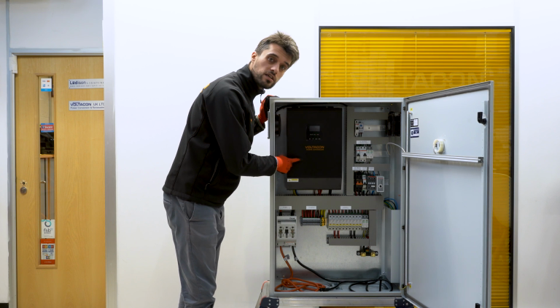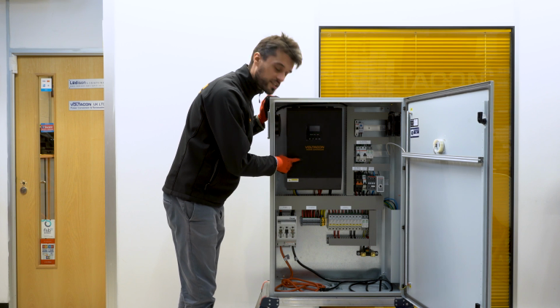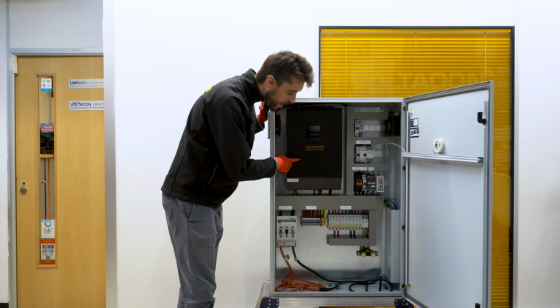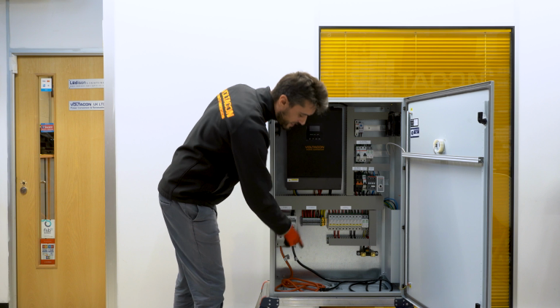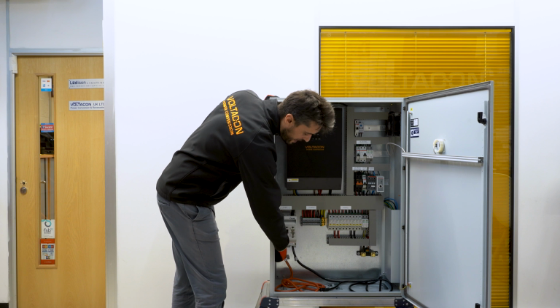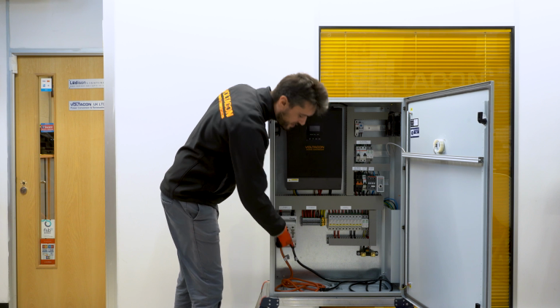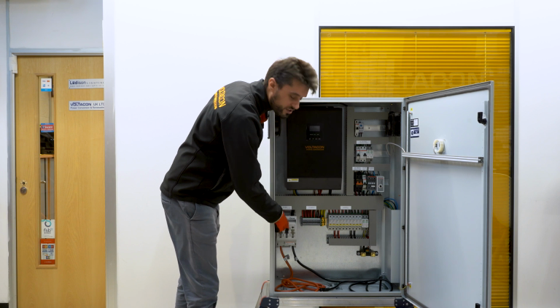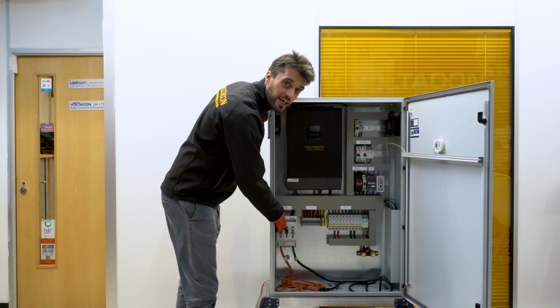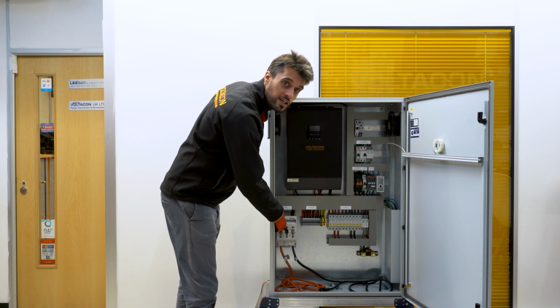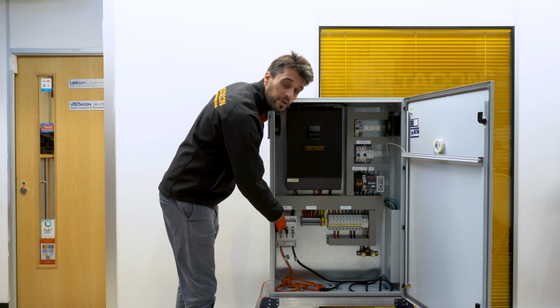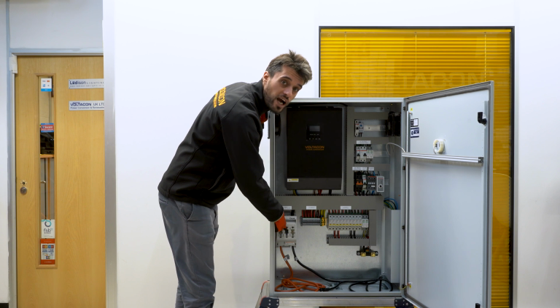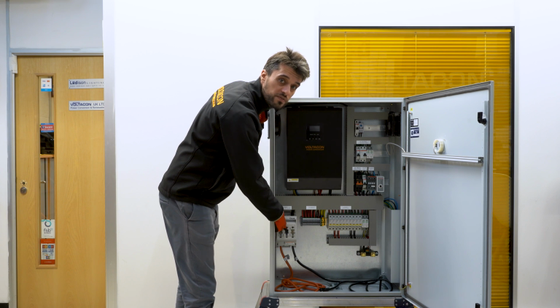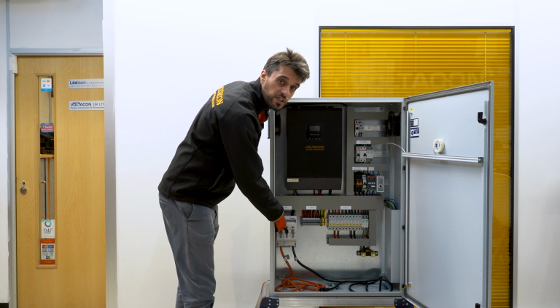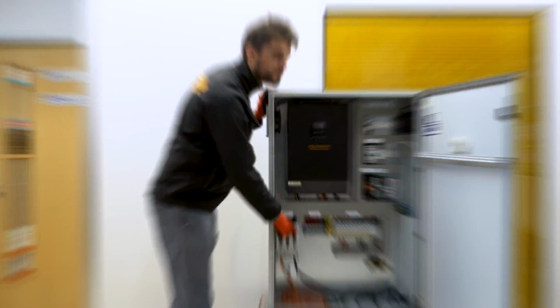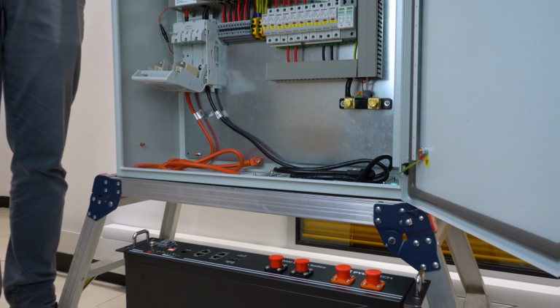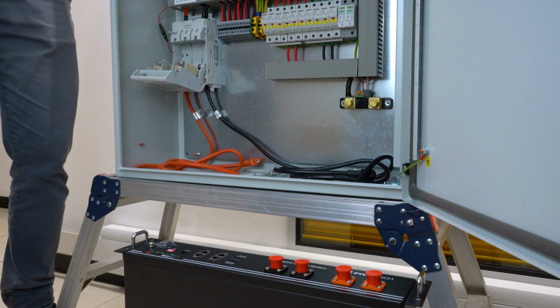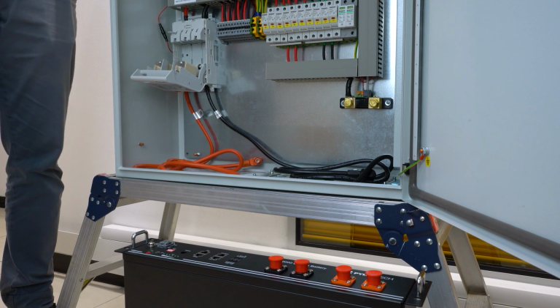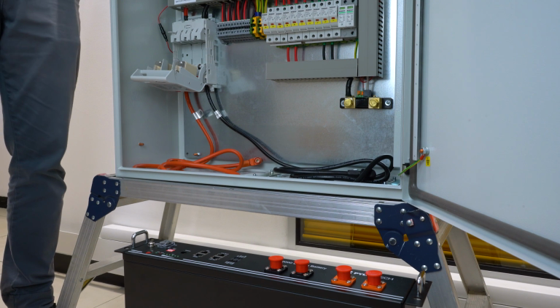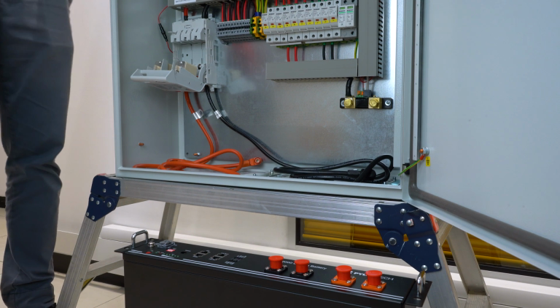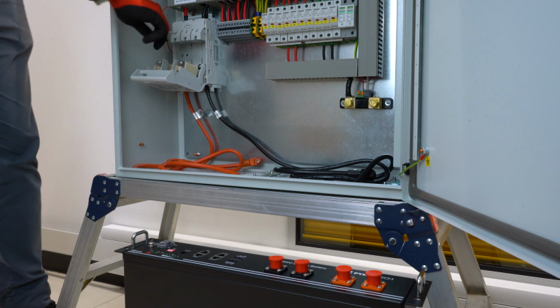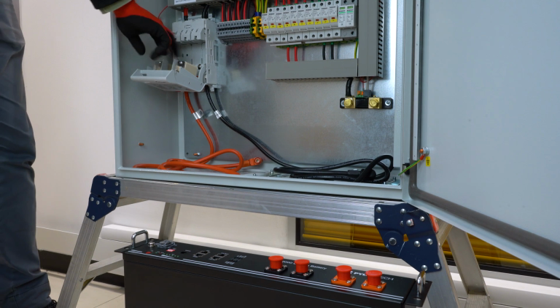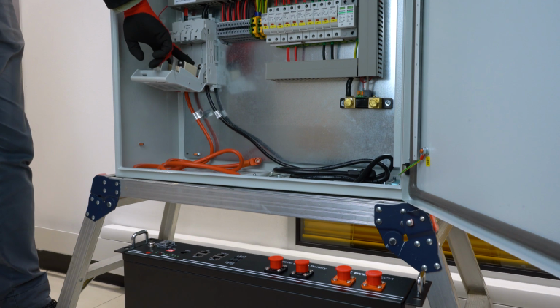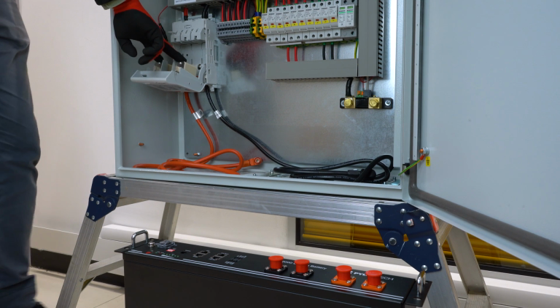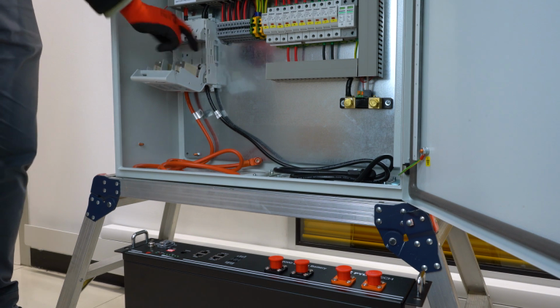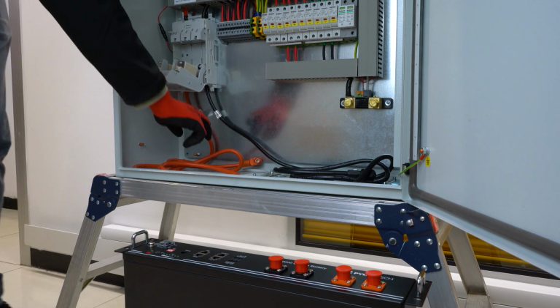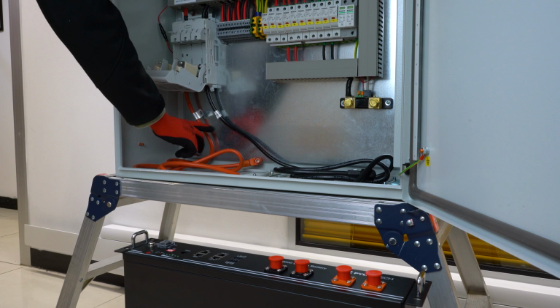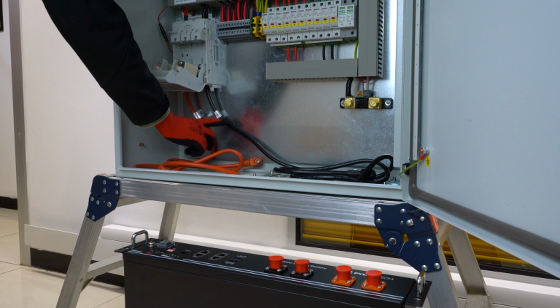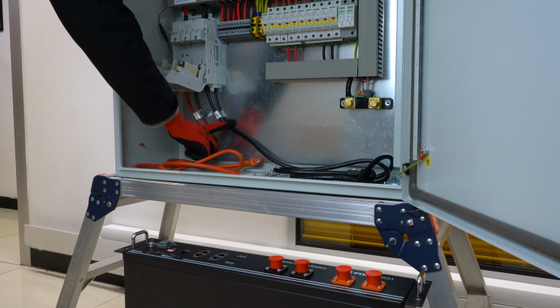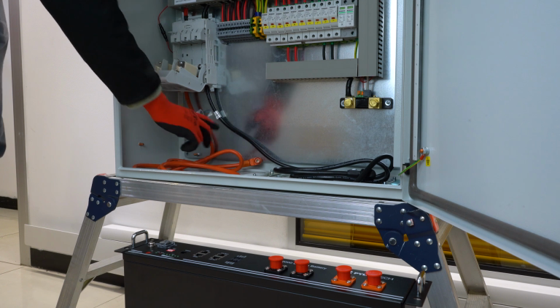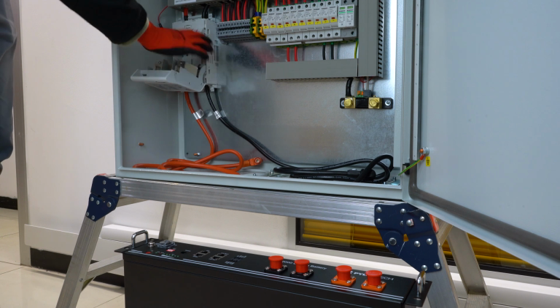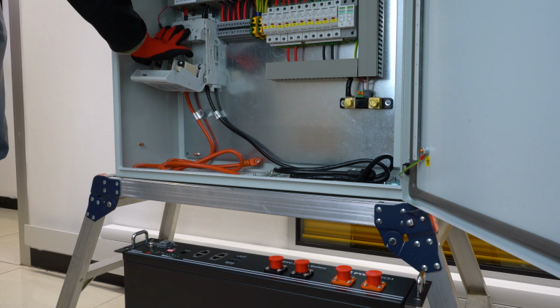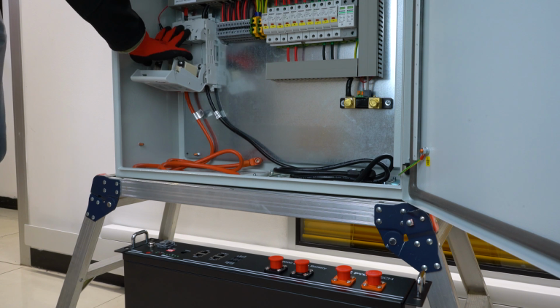To understand how to connect the cables to the isolator, please see our previous video. Before you switch on the system, please make sure that your isolator is fused and the two cables — positive and negative — are connected properly to the isolator.